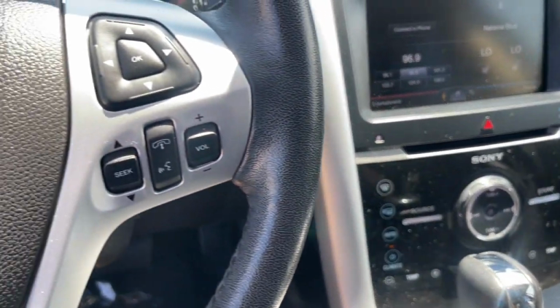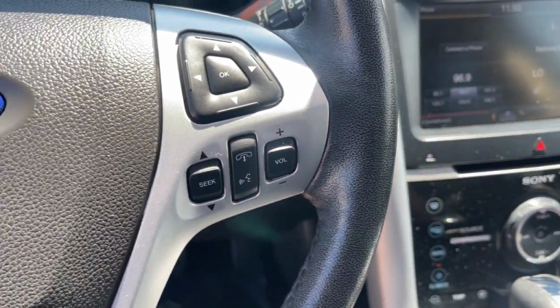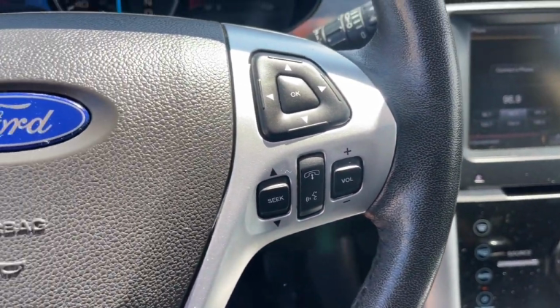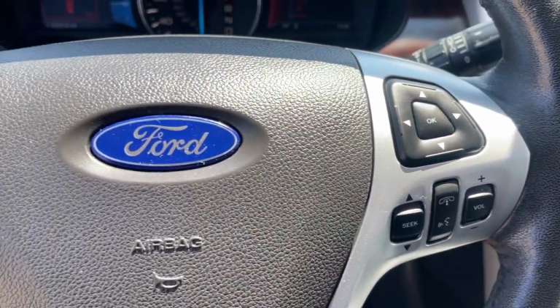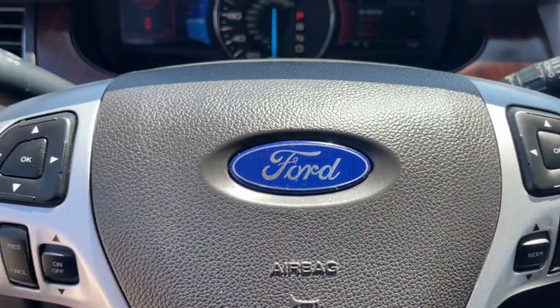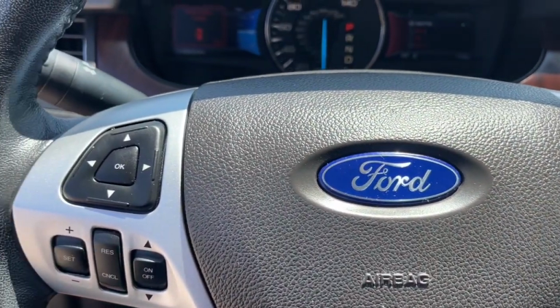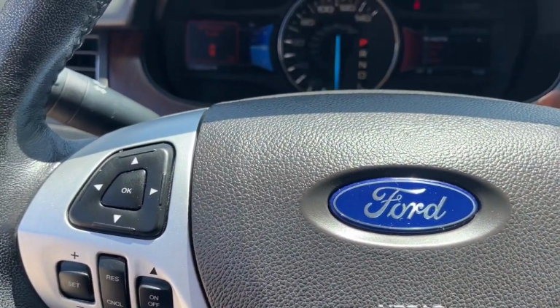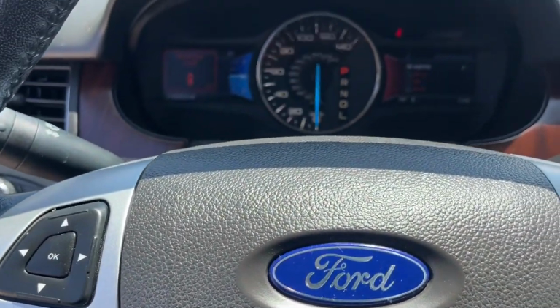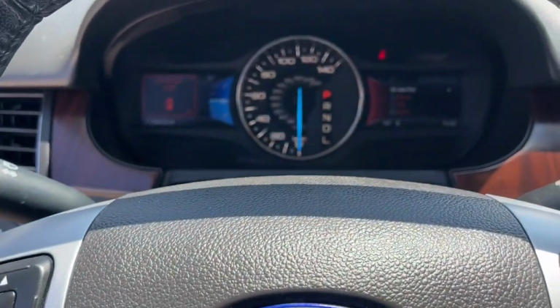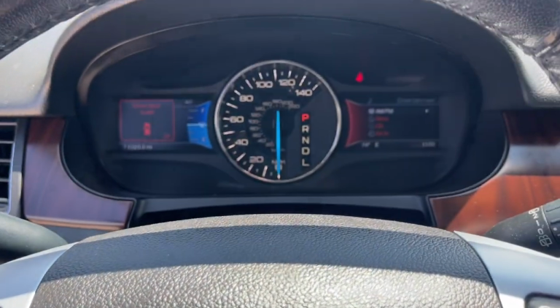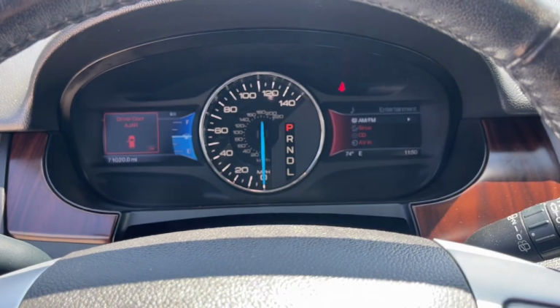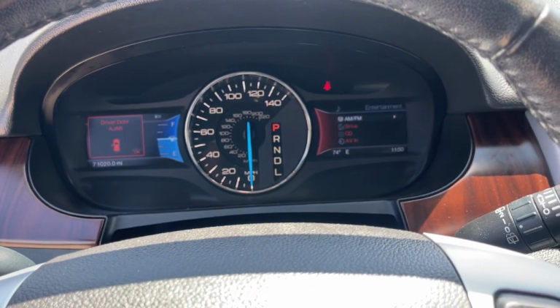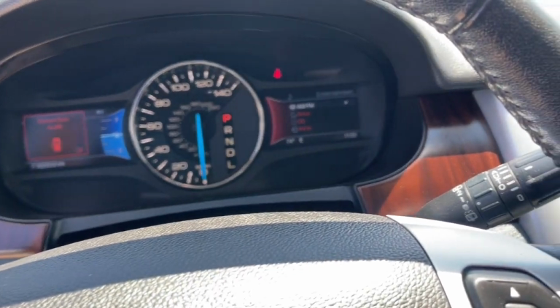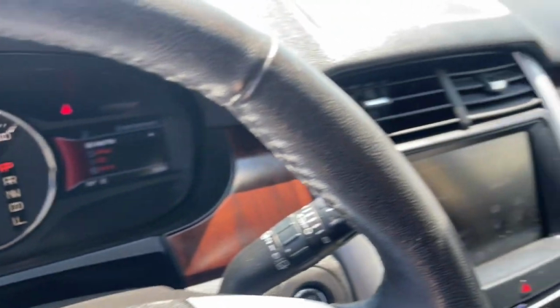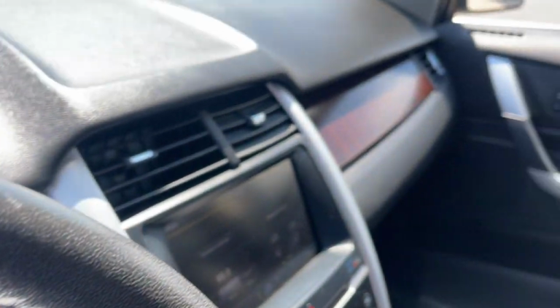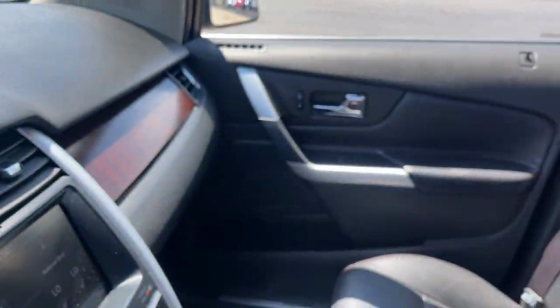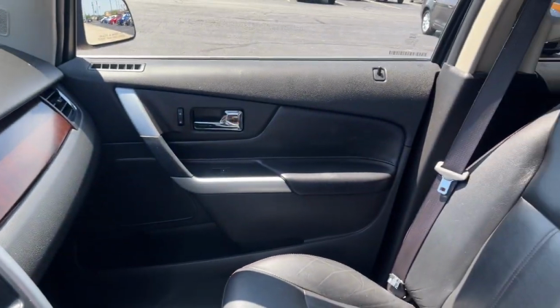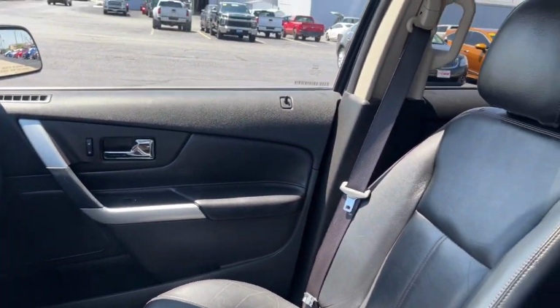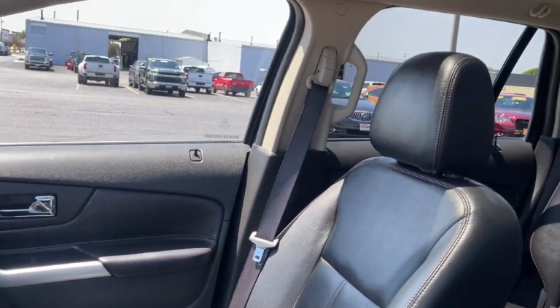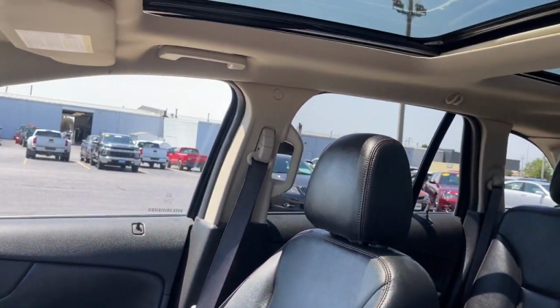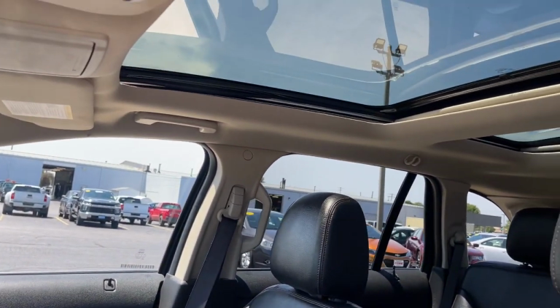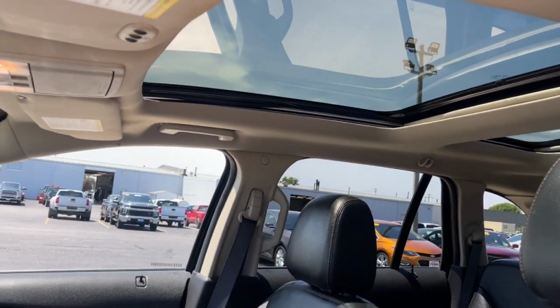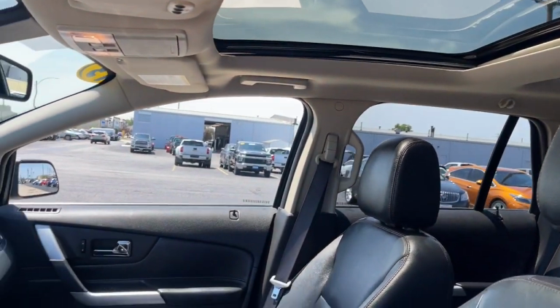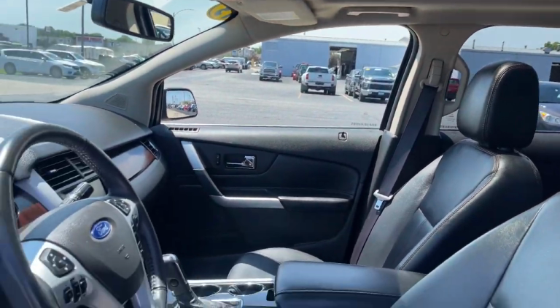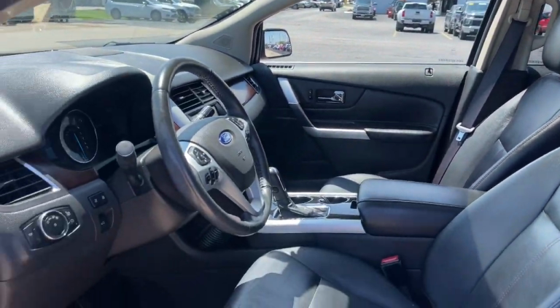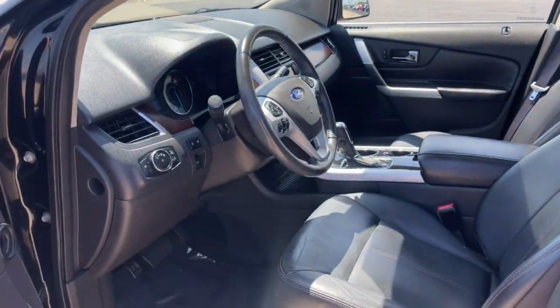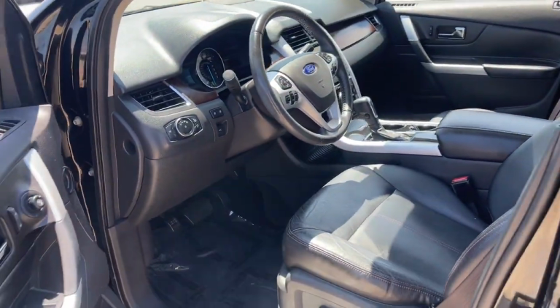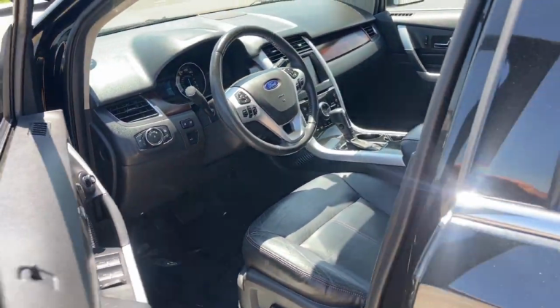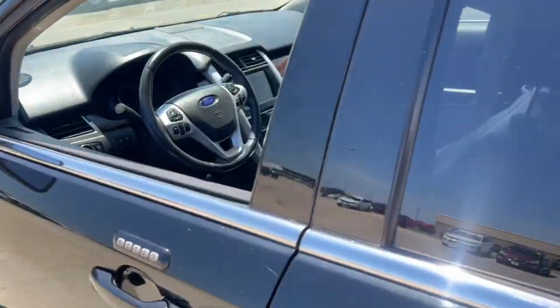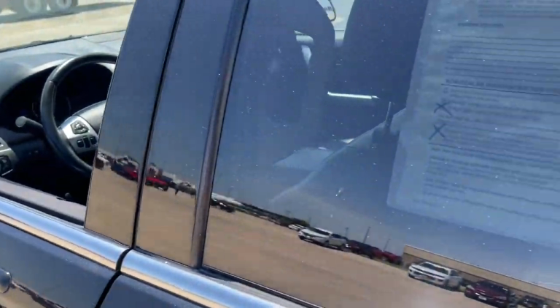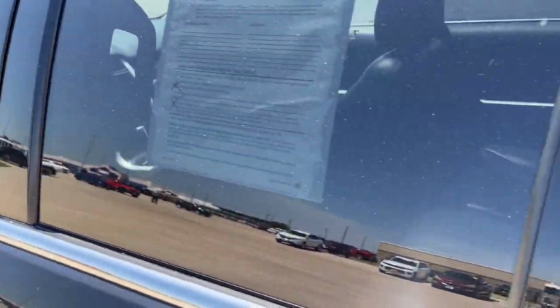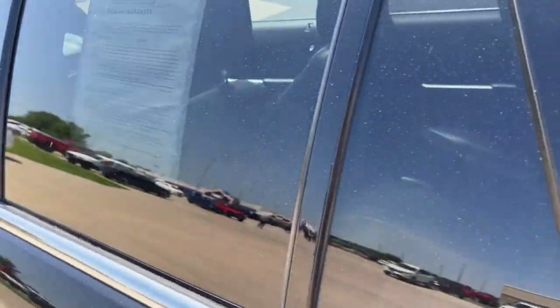Navigation system, sun moonroof, keyless entry, remote engine start, premium sound system, backup camera, heated mirrors, power passenger seat, chrome wheels, satellite radio.